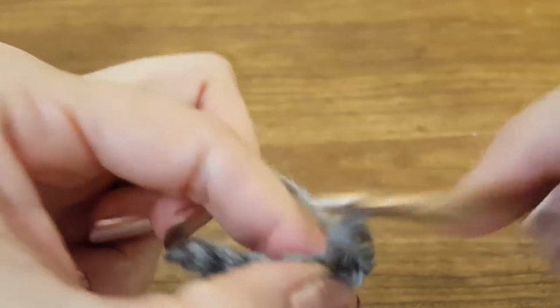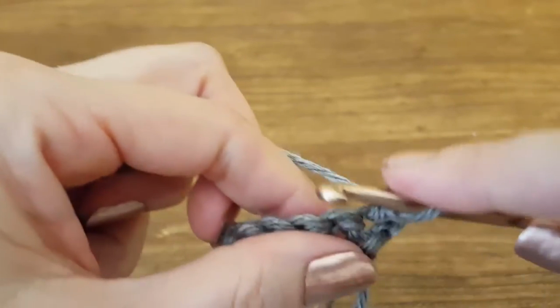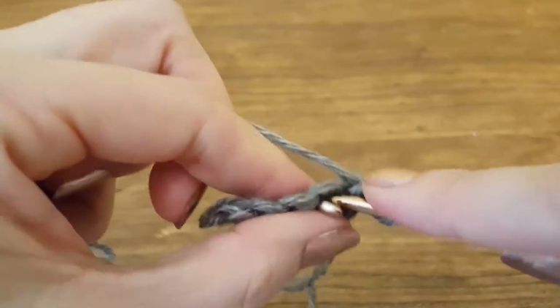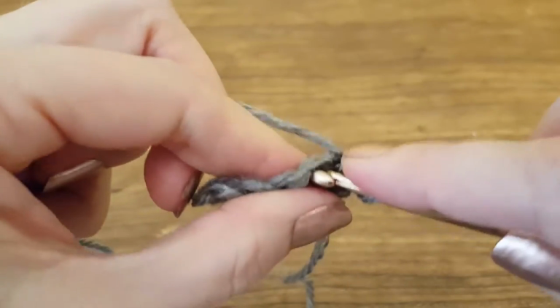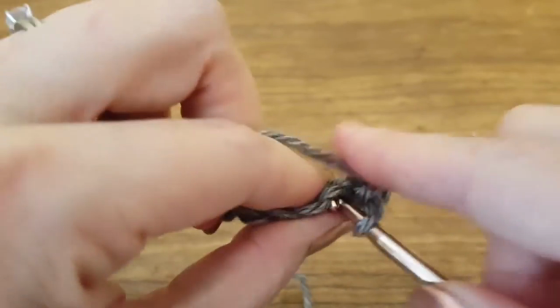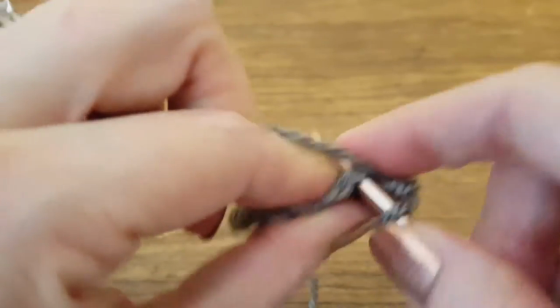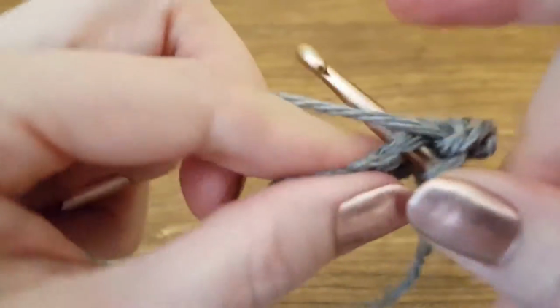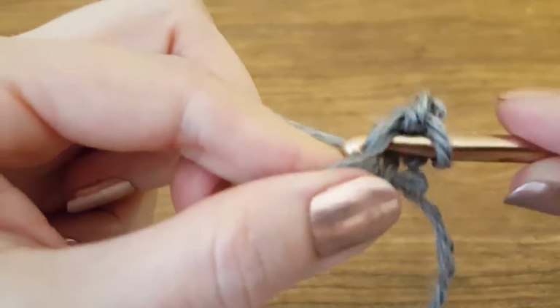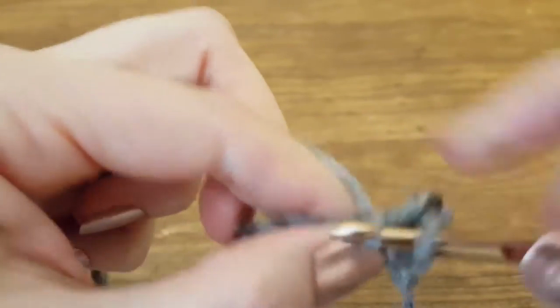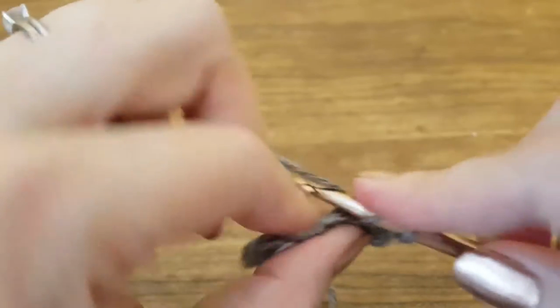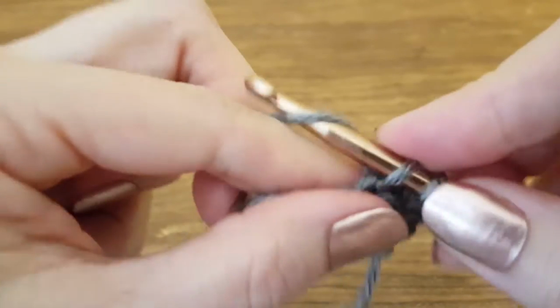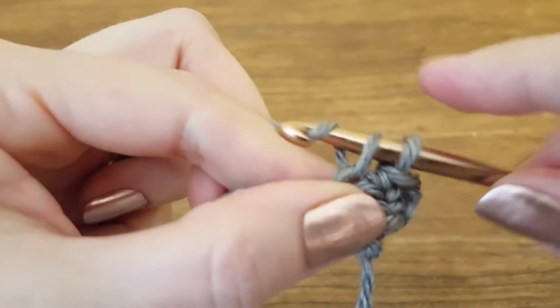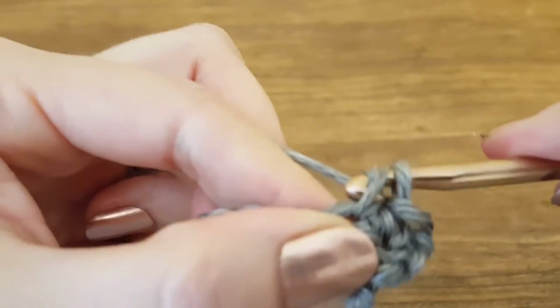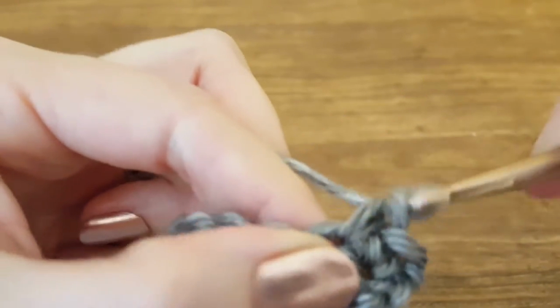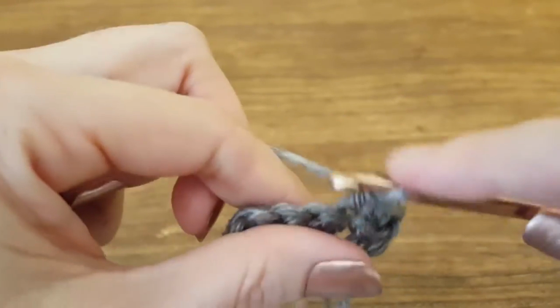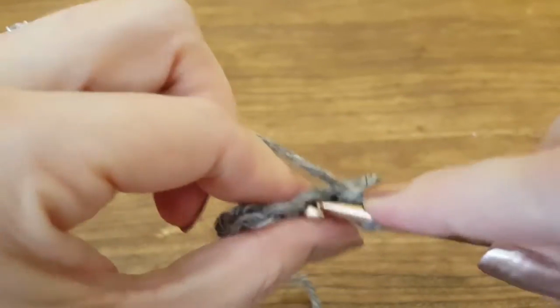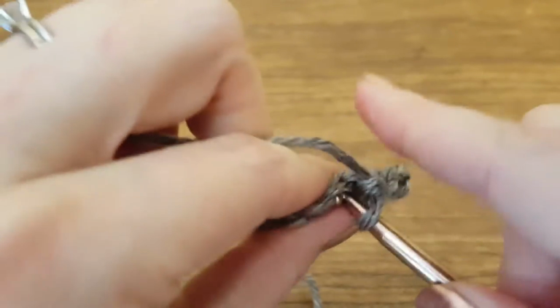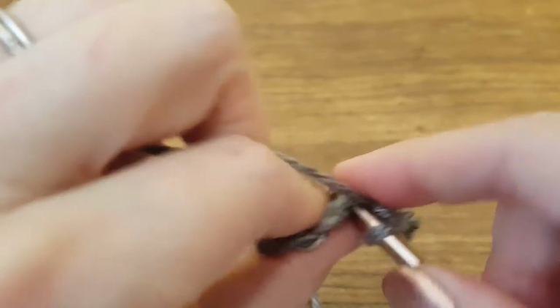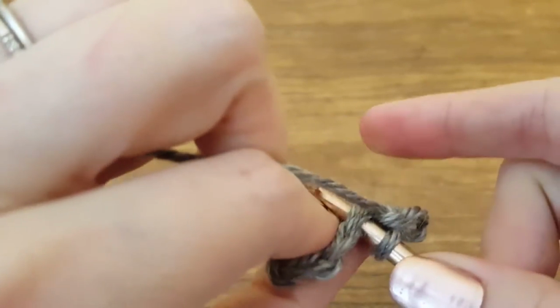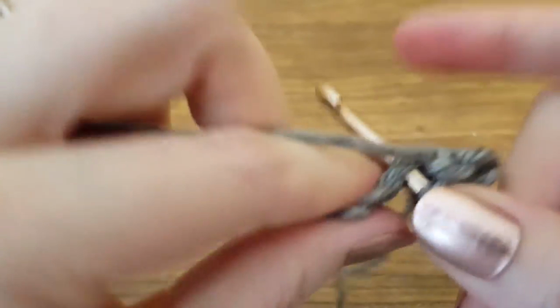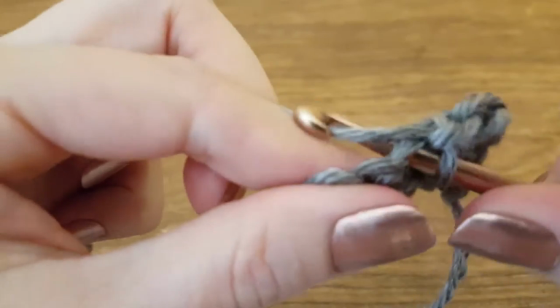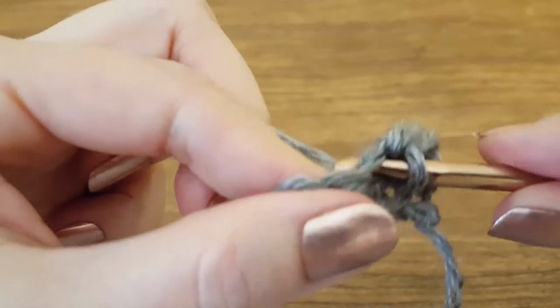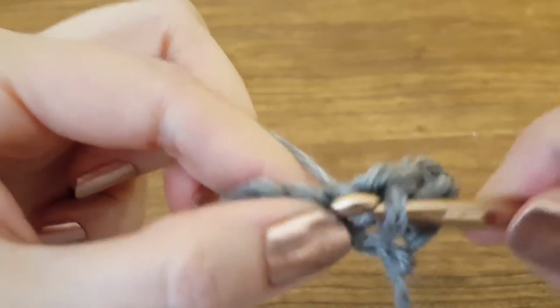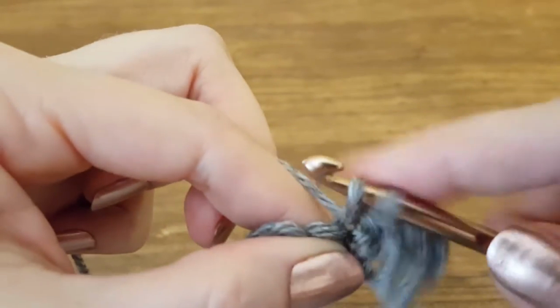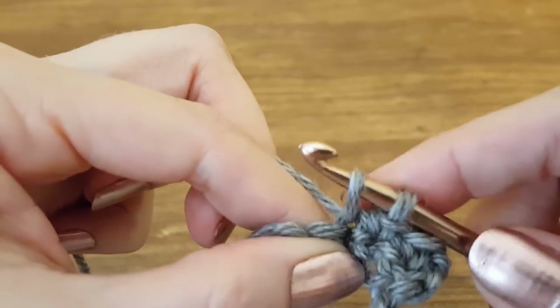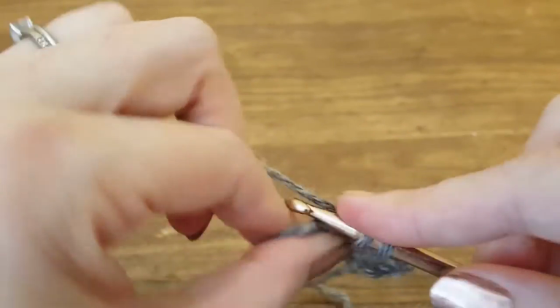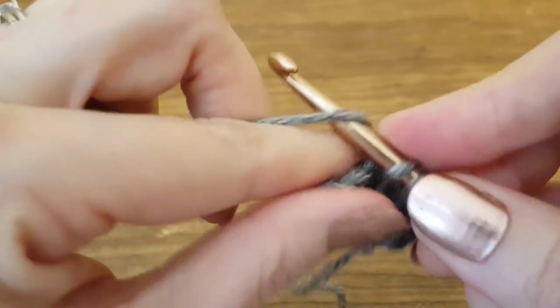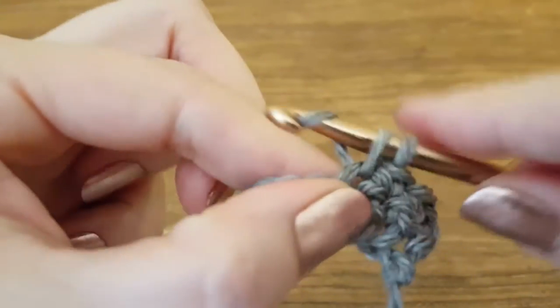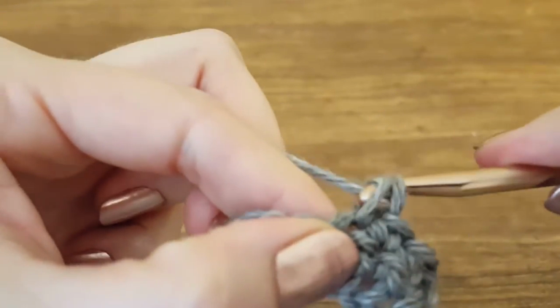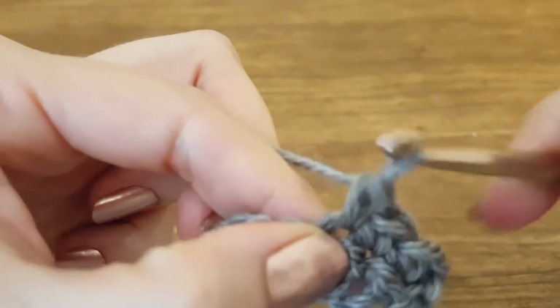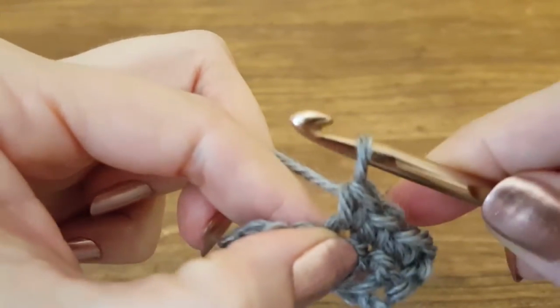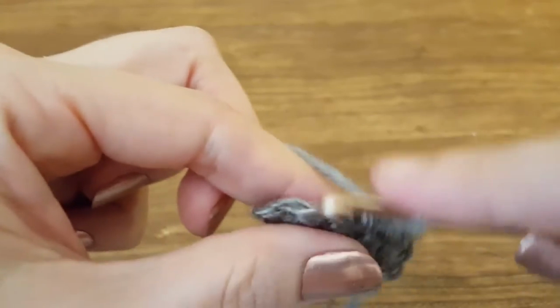Some patterns only want you to work through the back loop or the front loop, but it will be notated in your pattern. So we're inserting the hook through both loops, yarning over, pull through, two loops, yarn over, pull through, one loop.